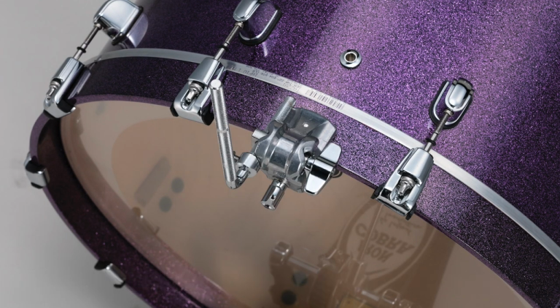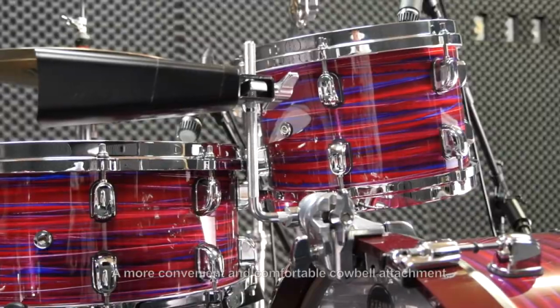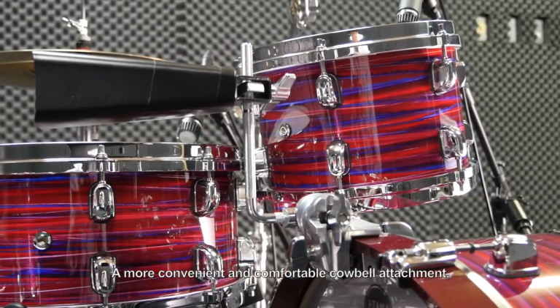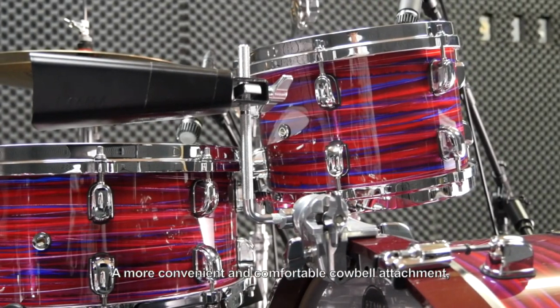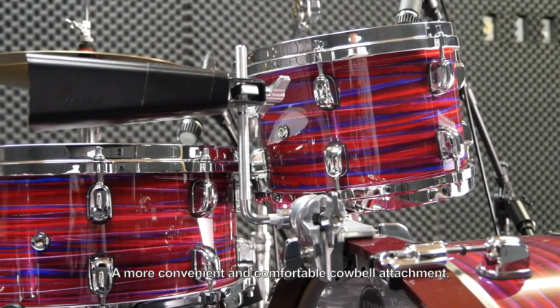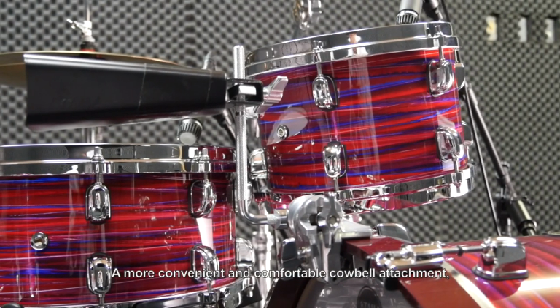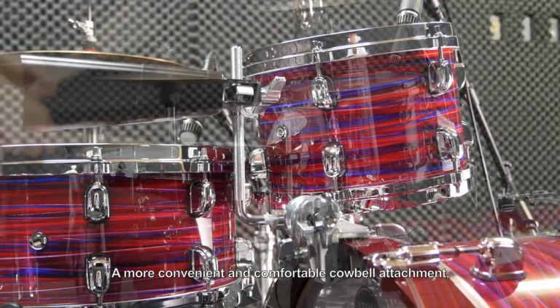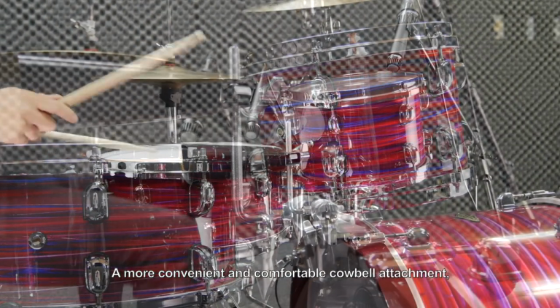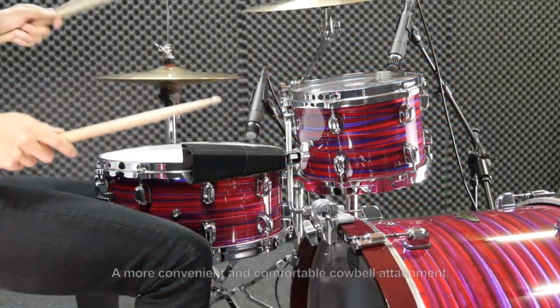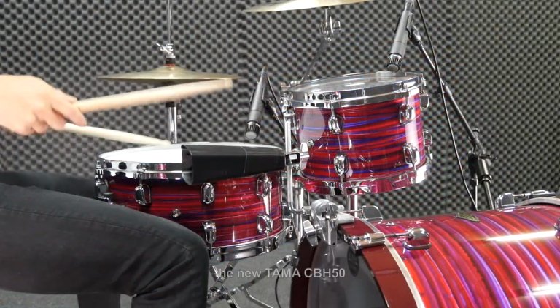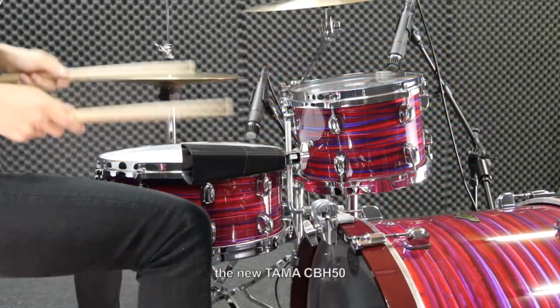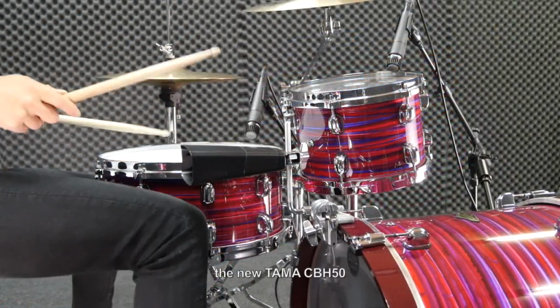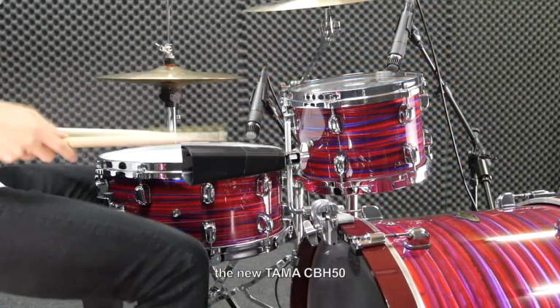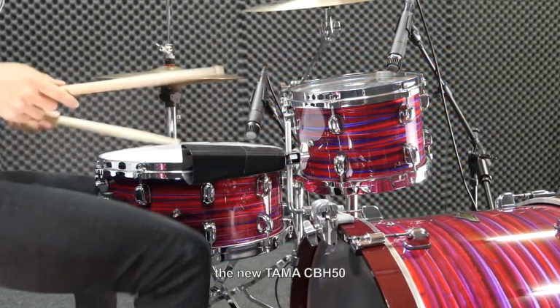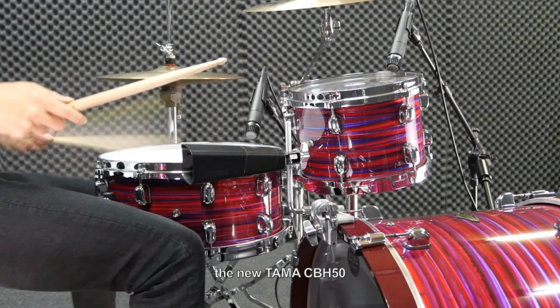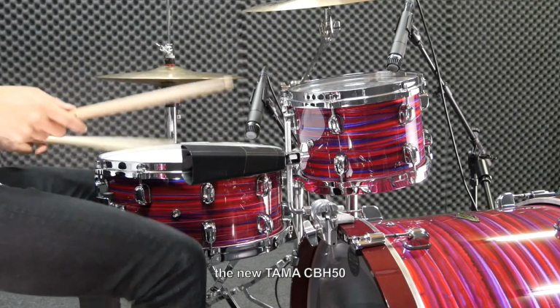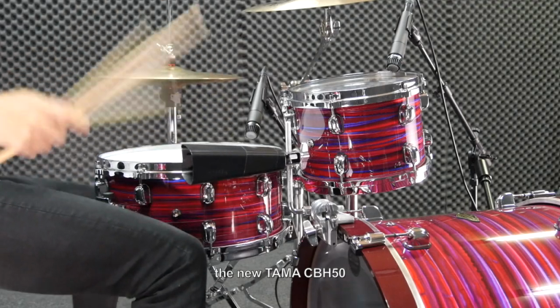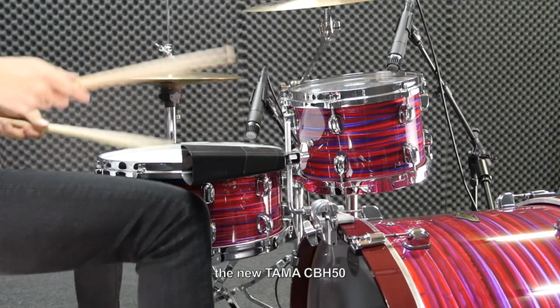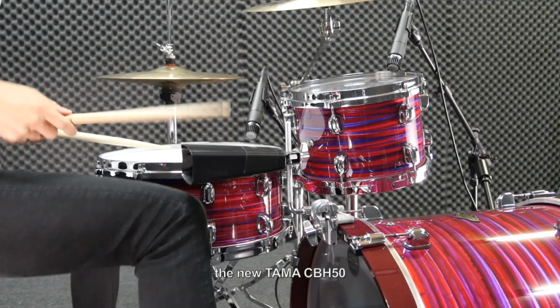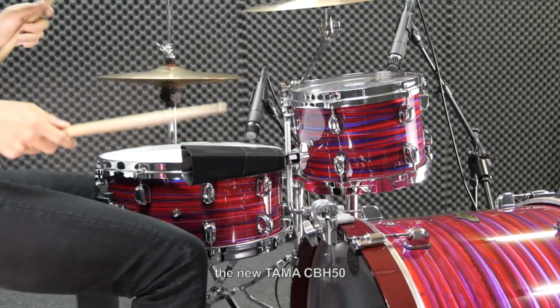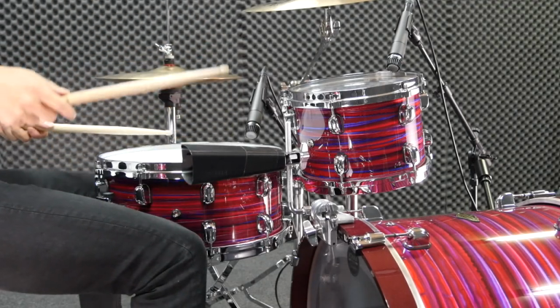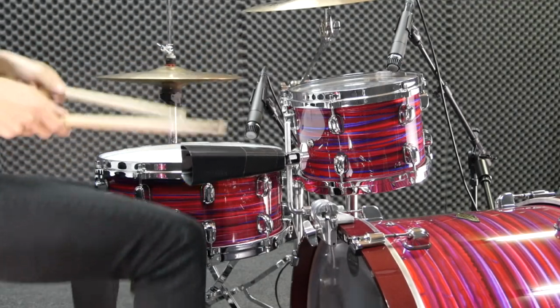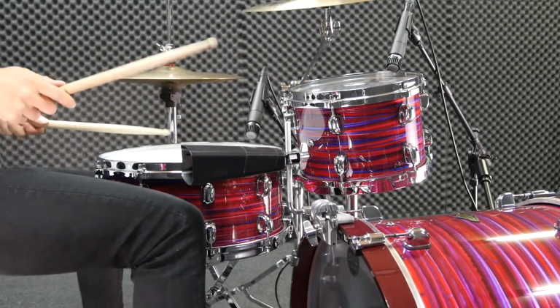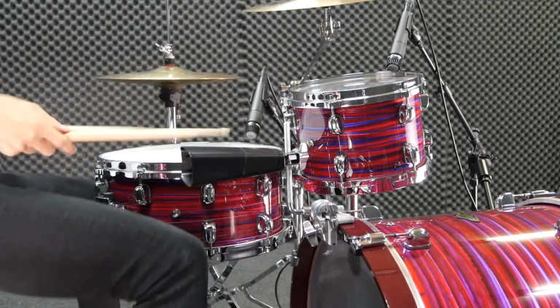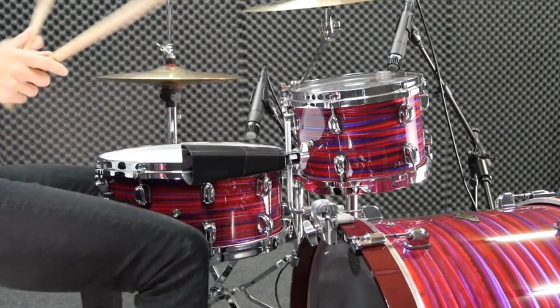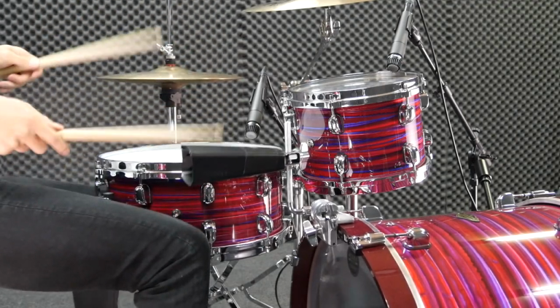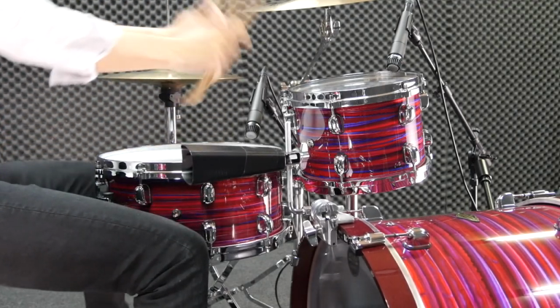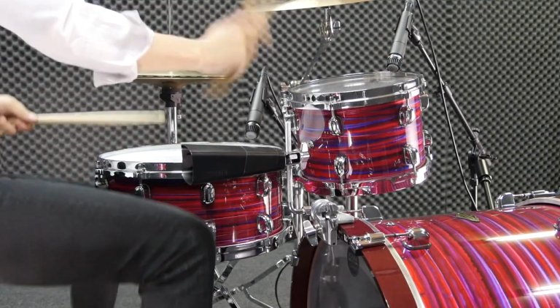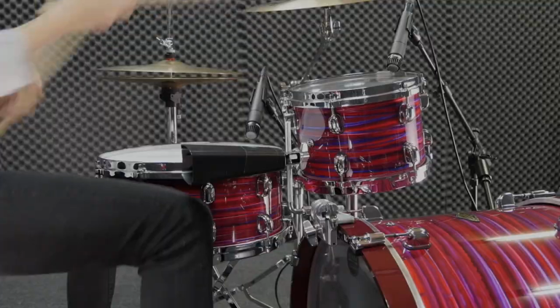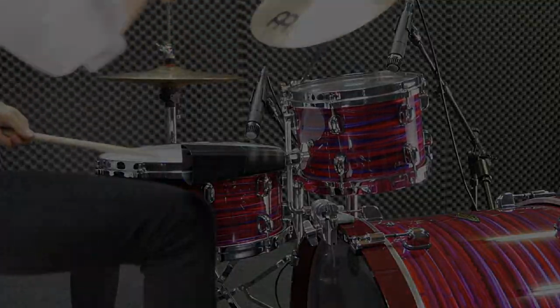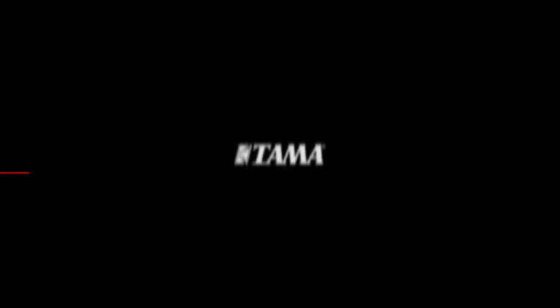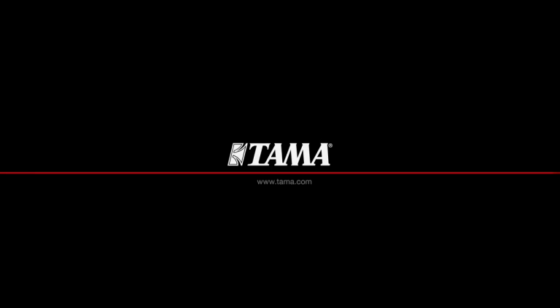A more convenient and comfortable cowbell attachment — the new Tama CBH-50. Have fun!